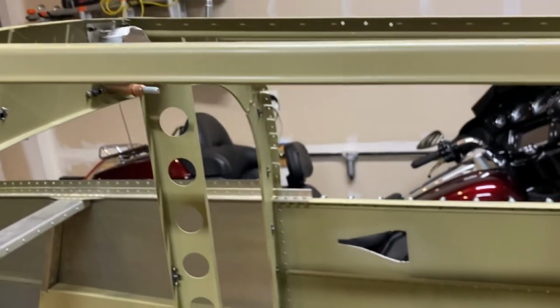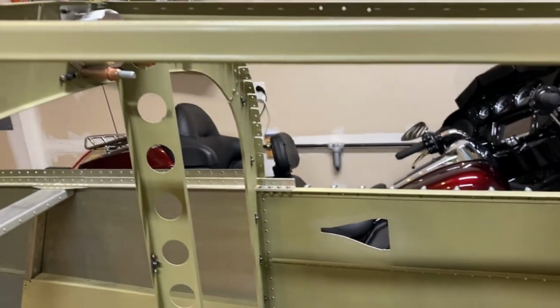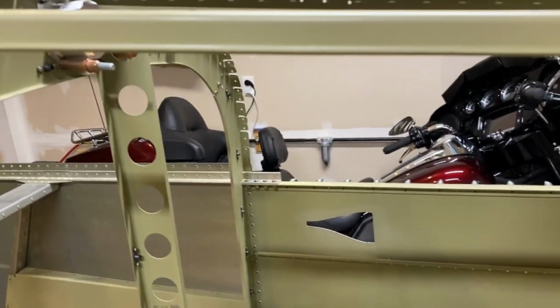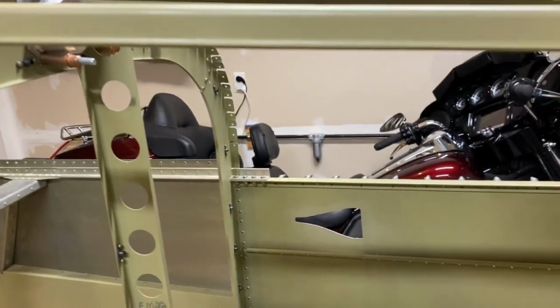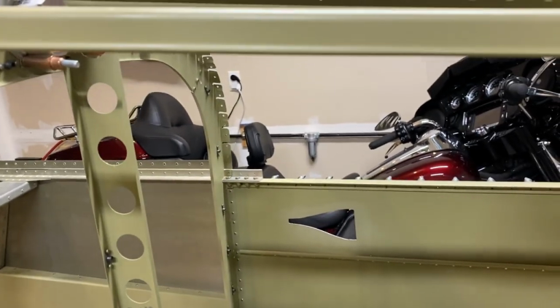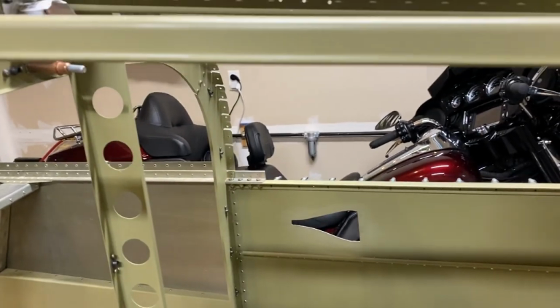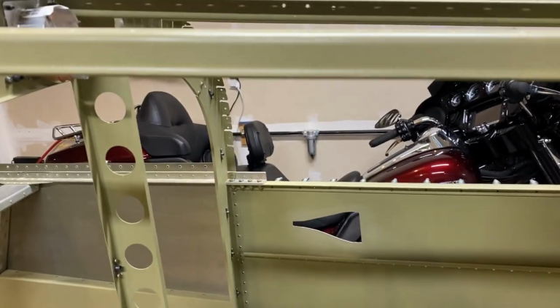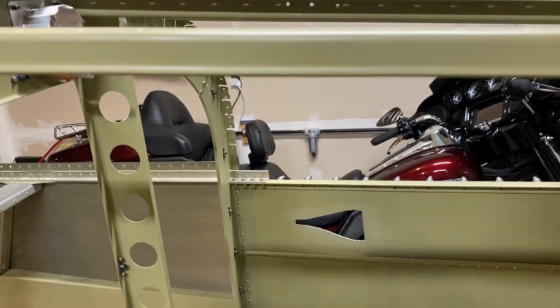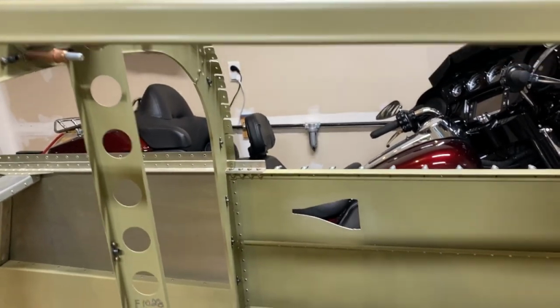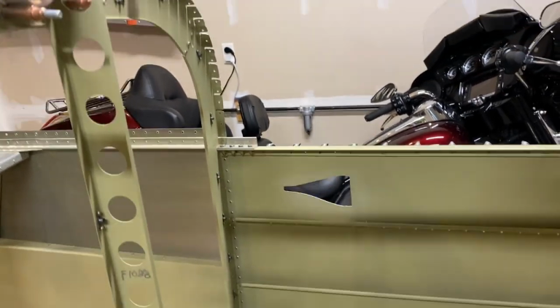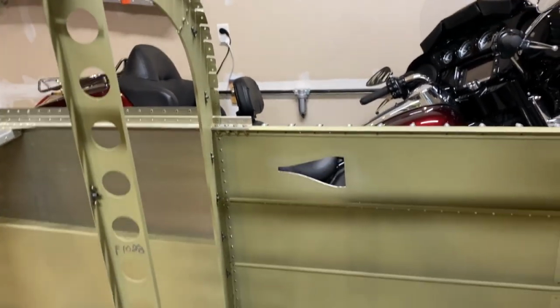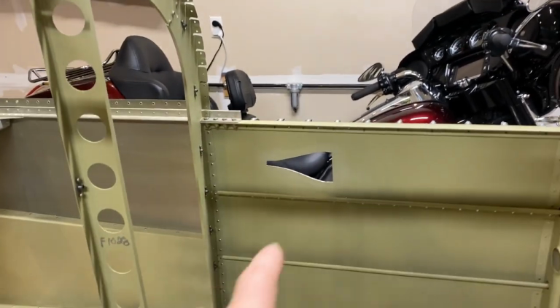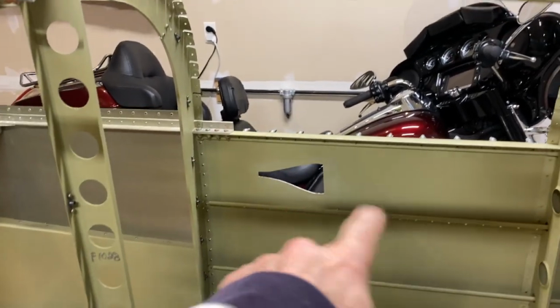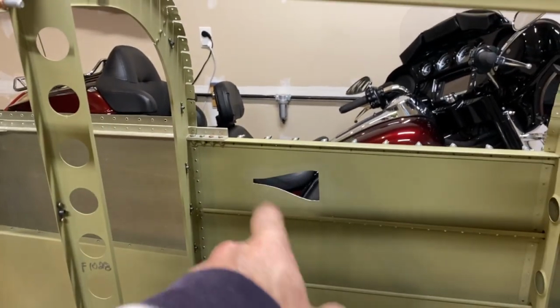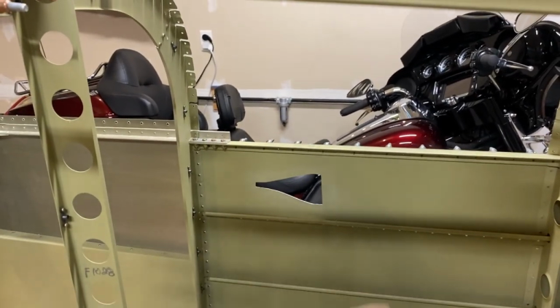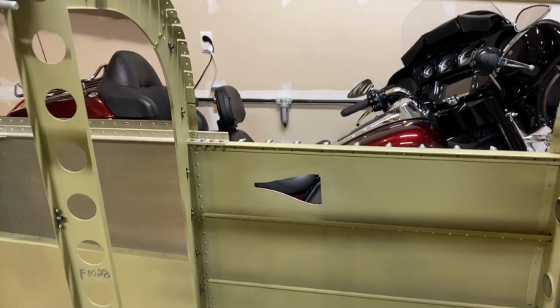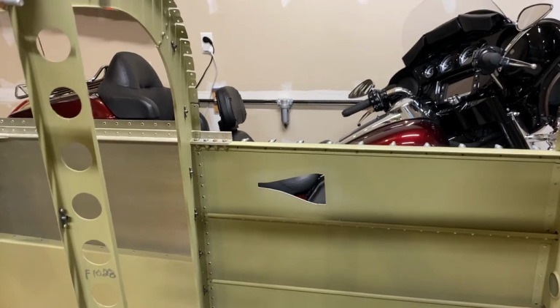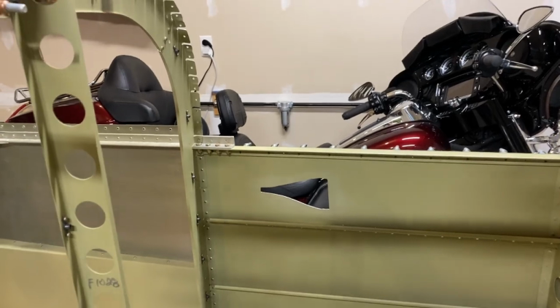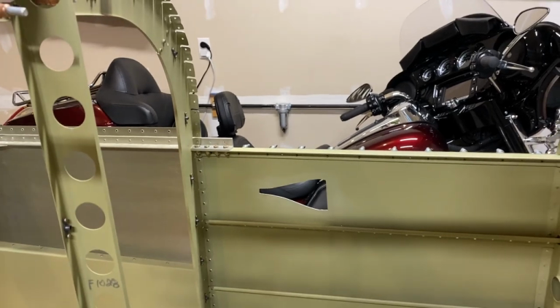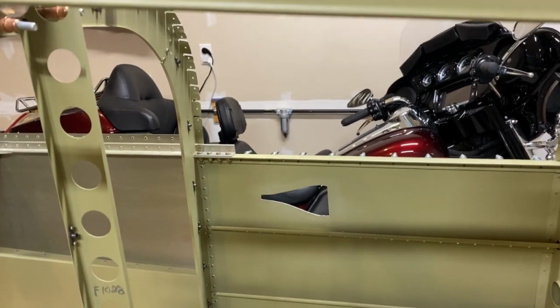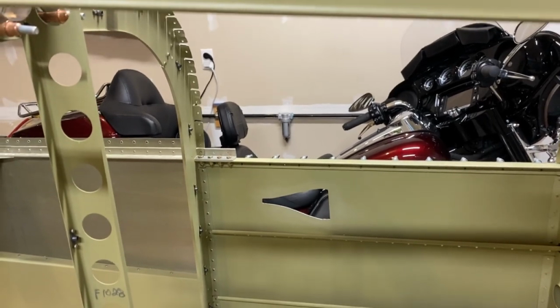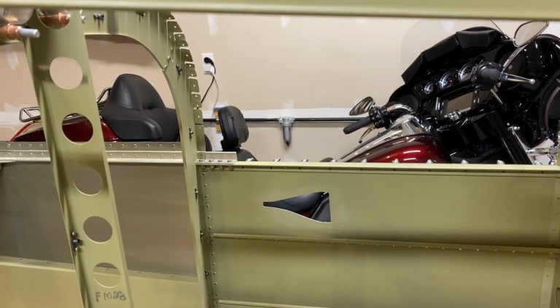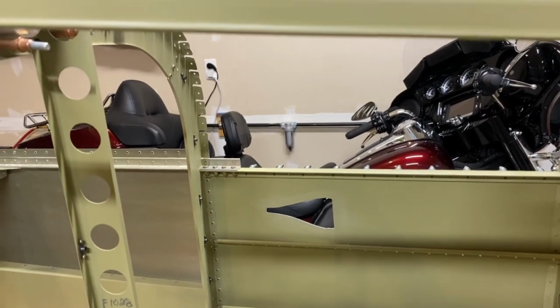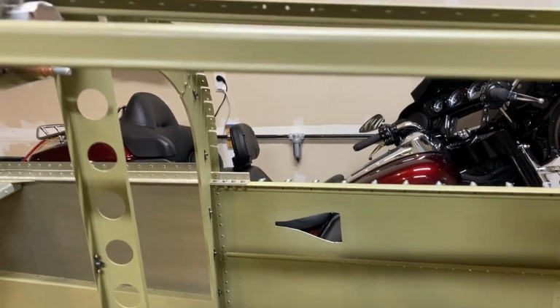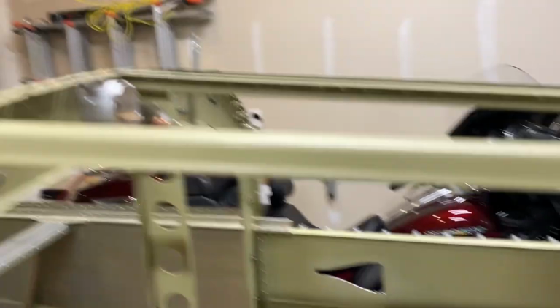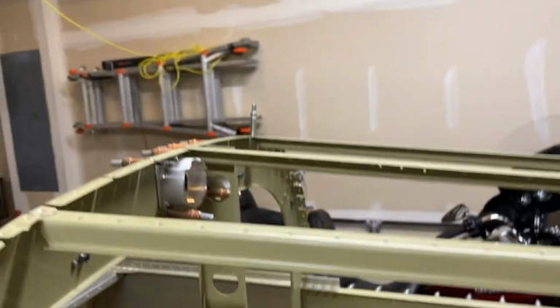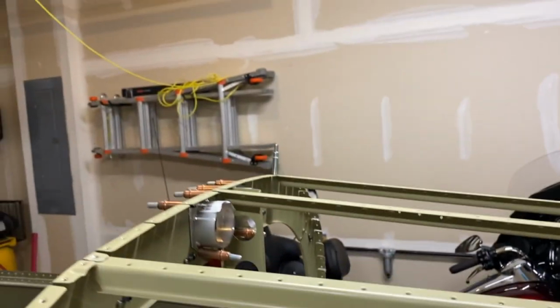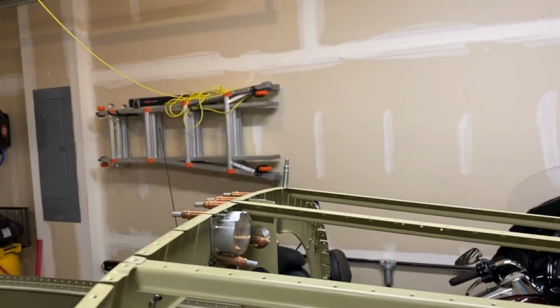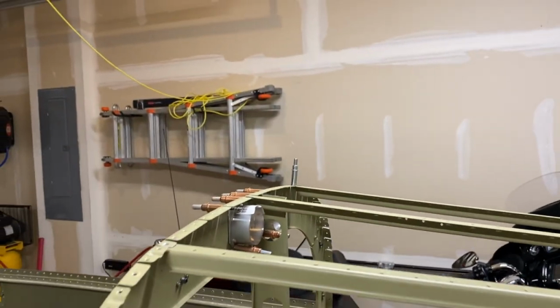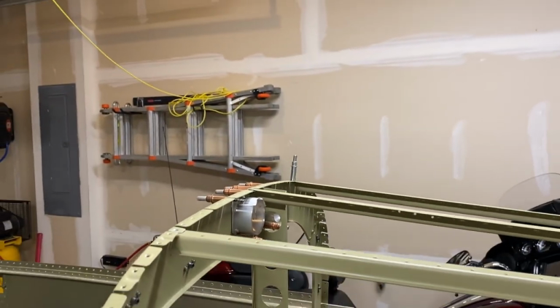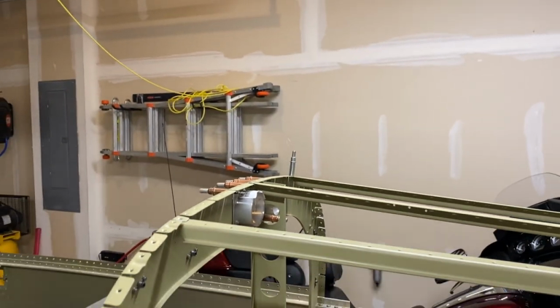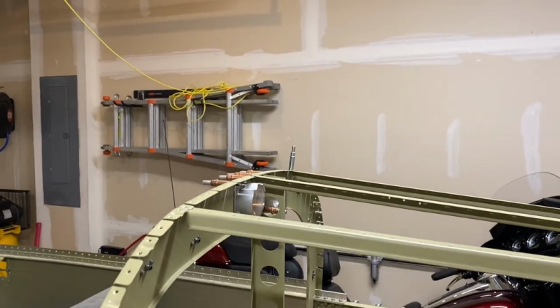I just need to put the plumbing in for it and fill those in, but there you have it.